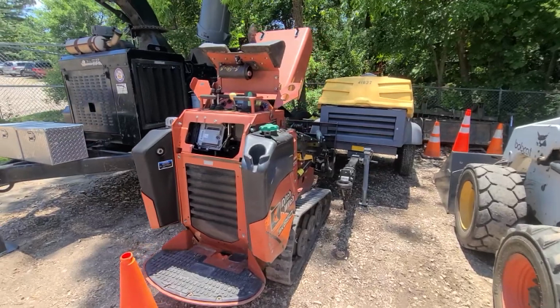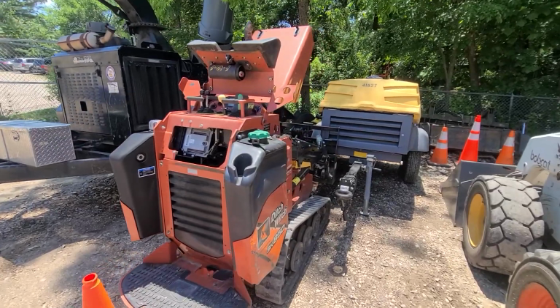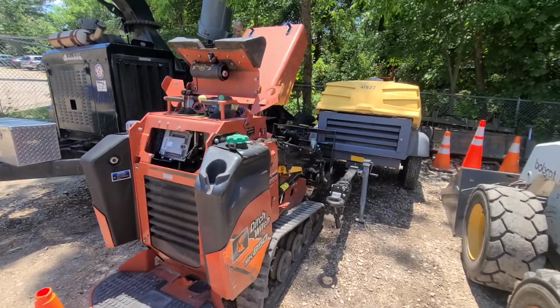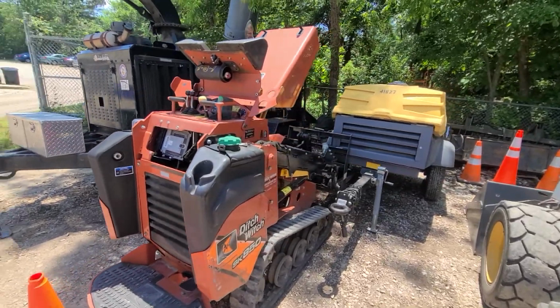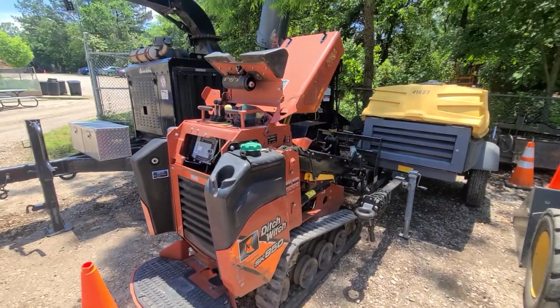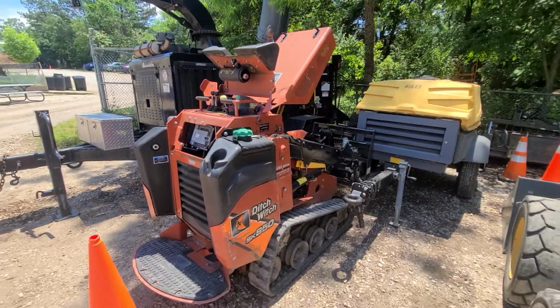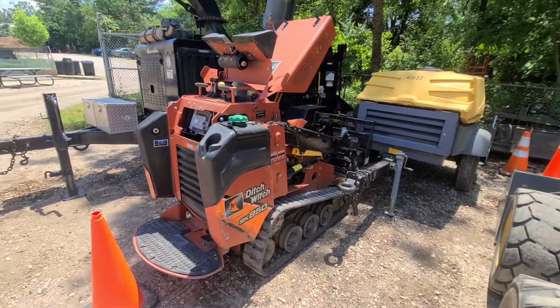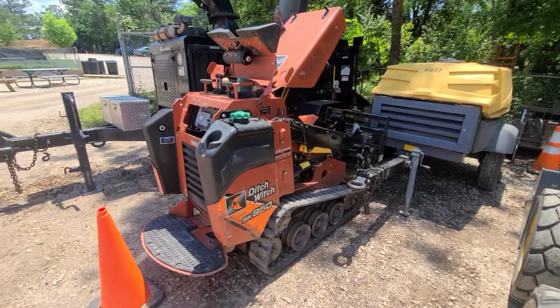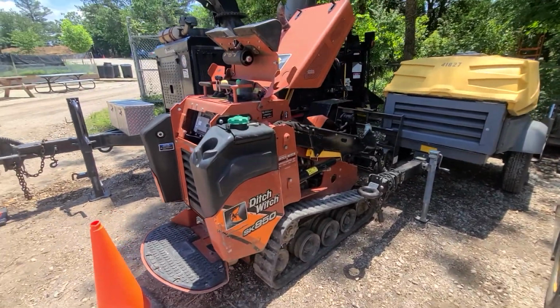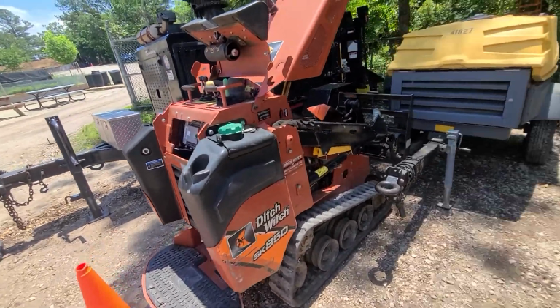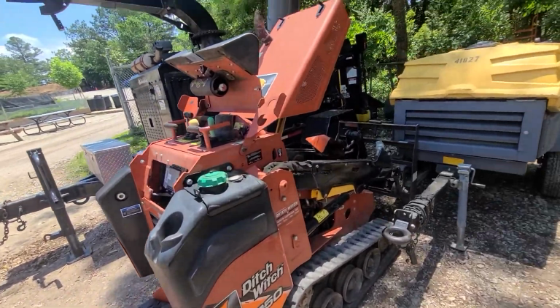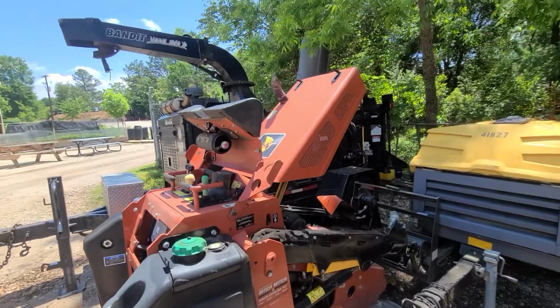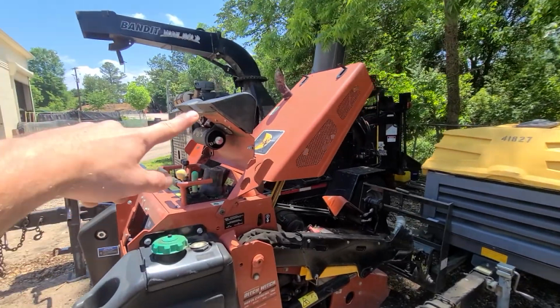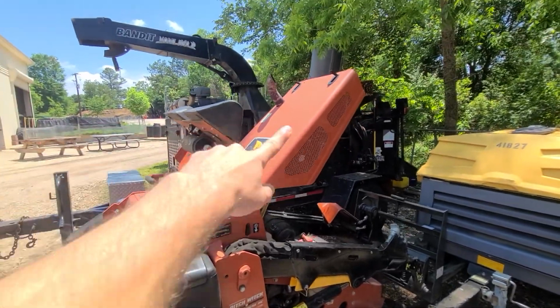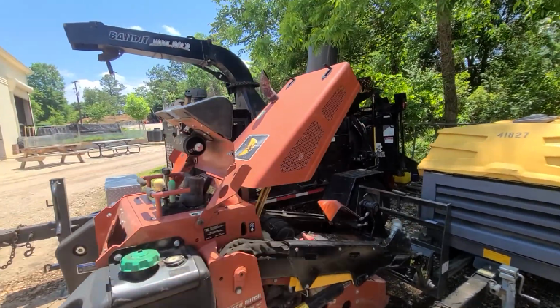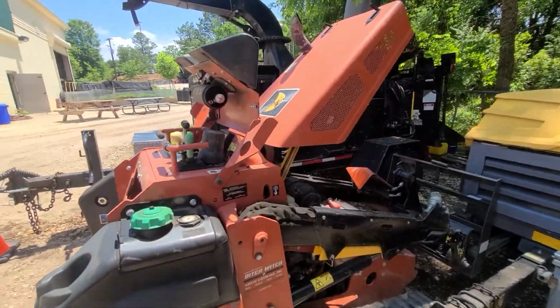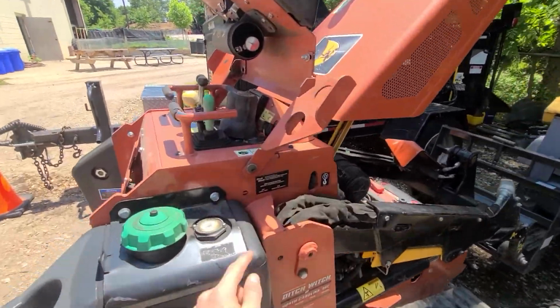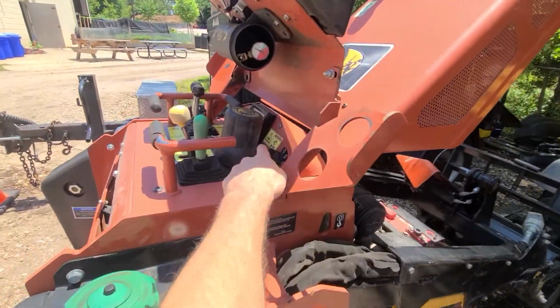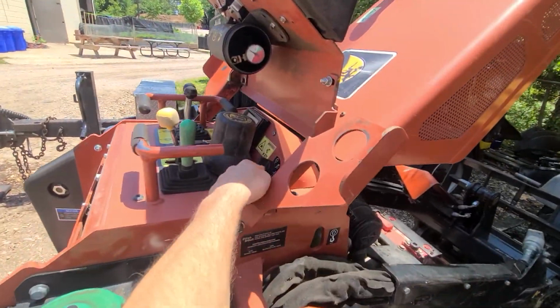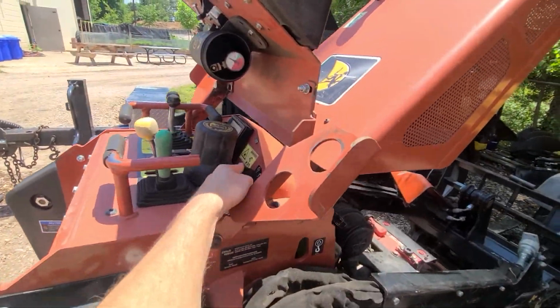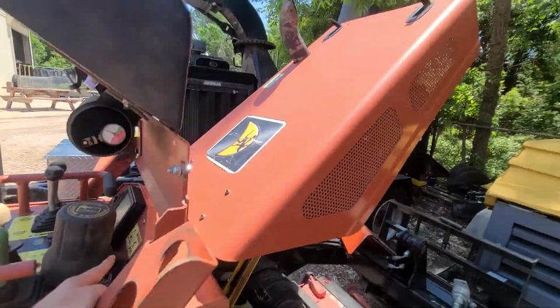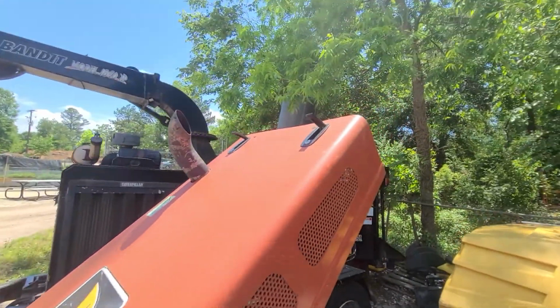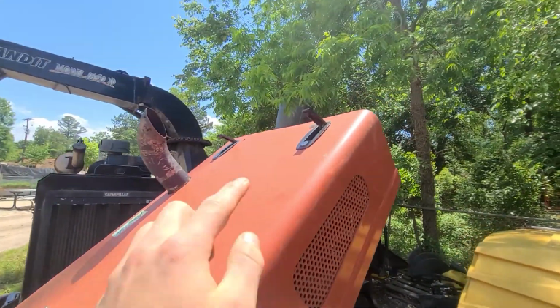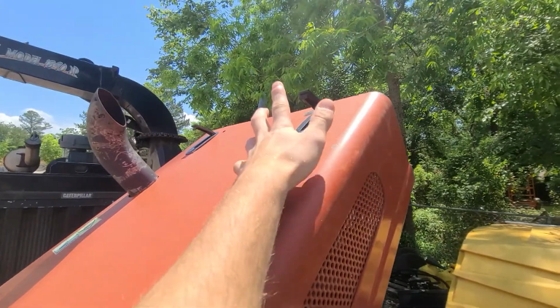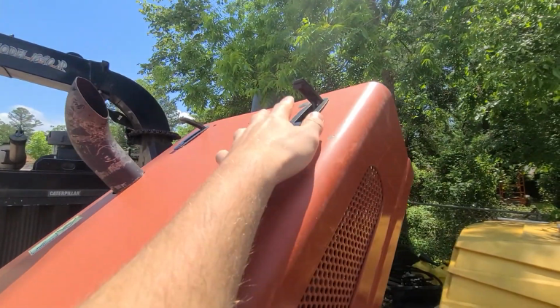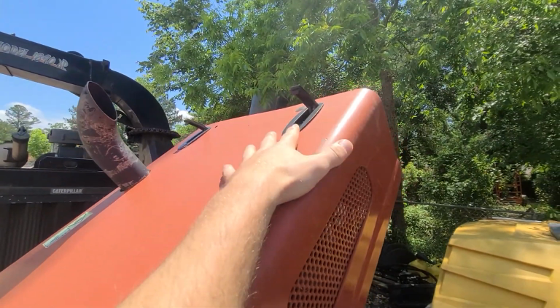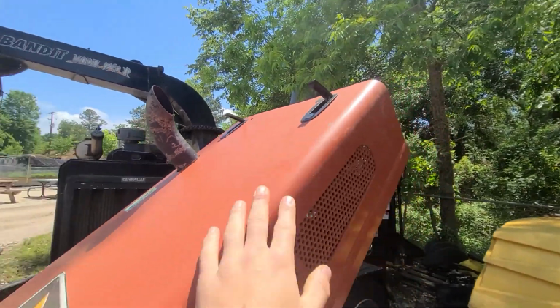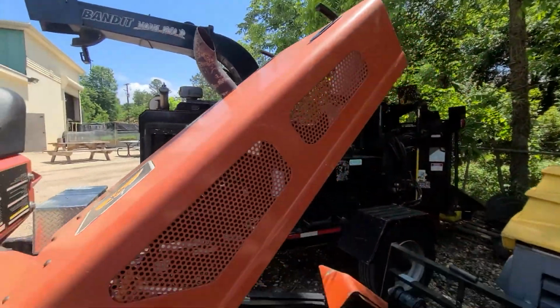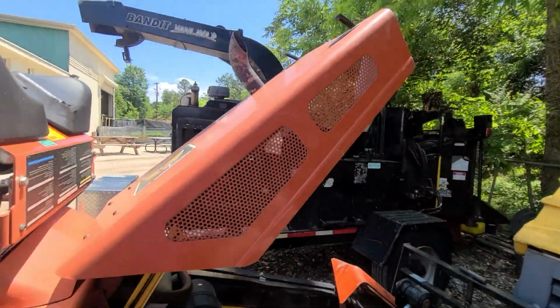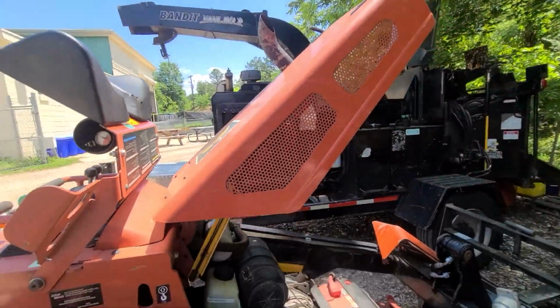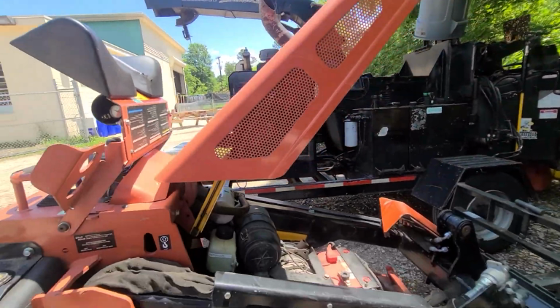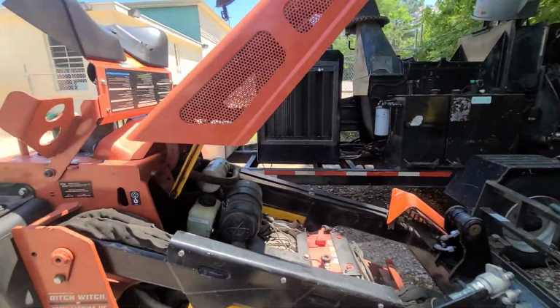This is weekly maintenance for the mini skid steer. Start off by opening all the hatch doors with the key. You put the key in these little levers and they pop open so you can open the door.